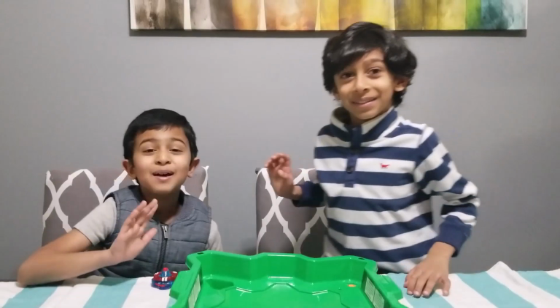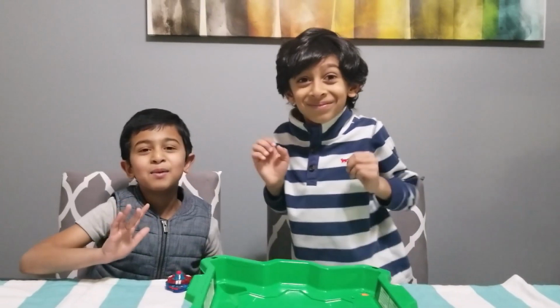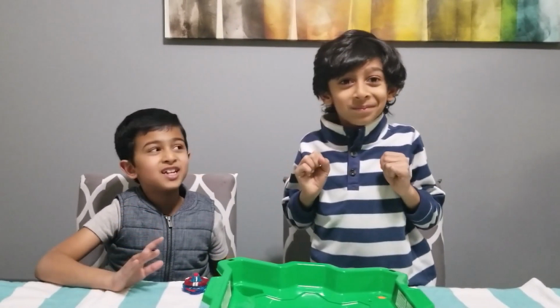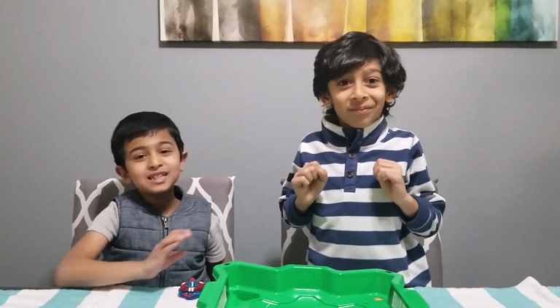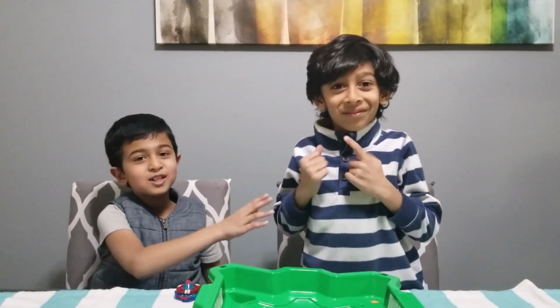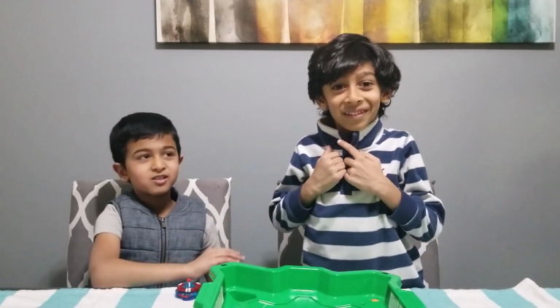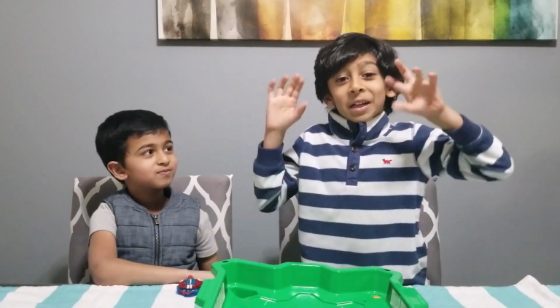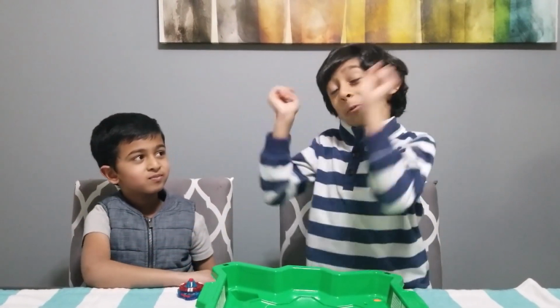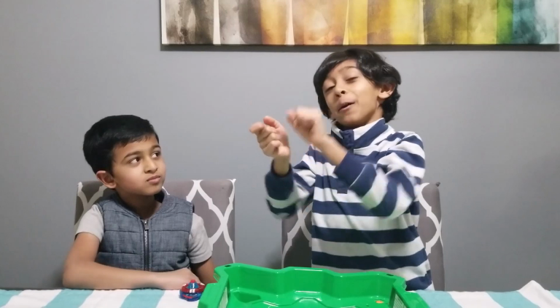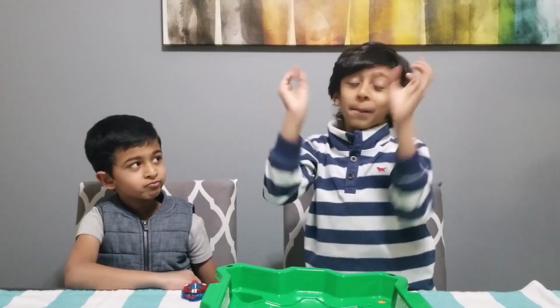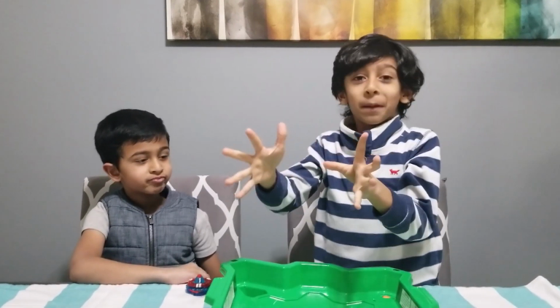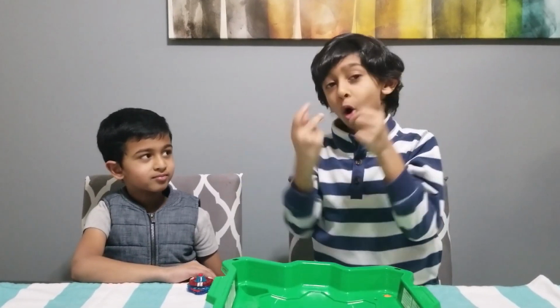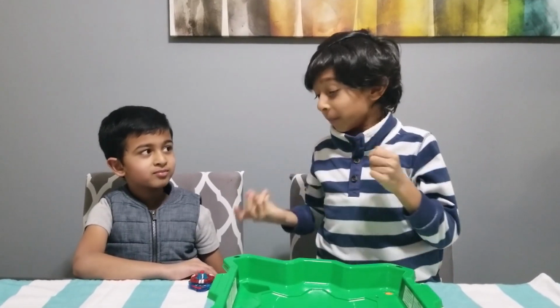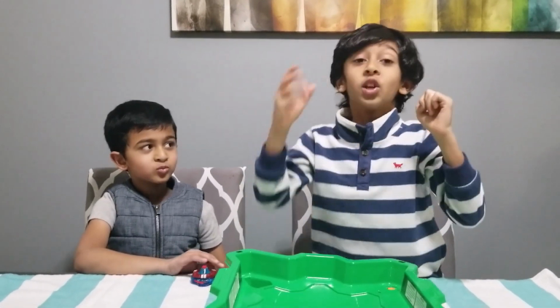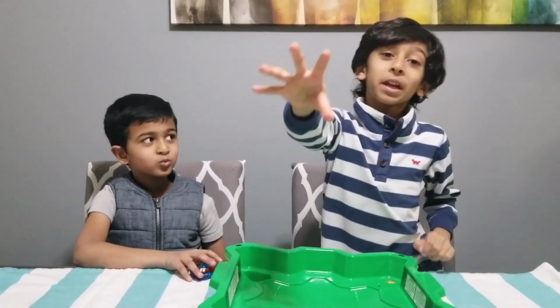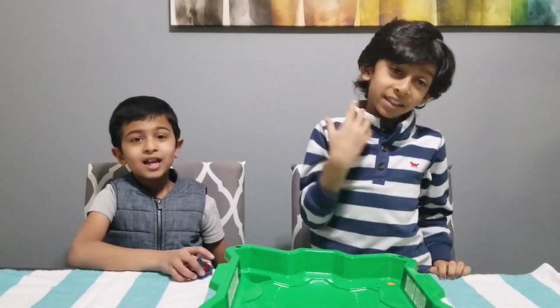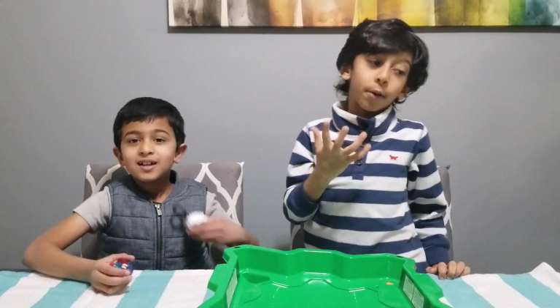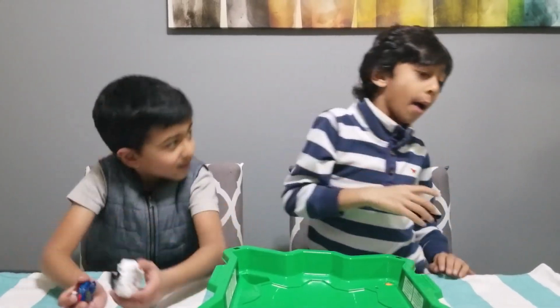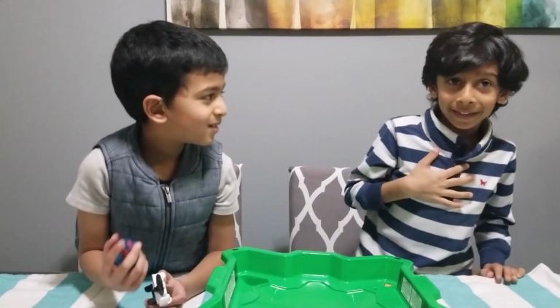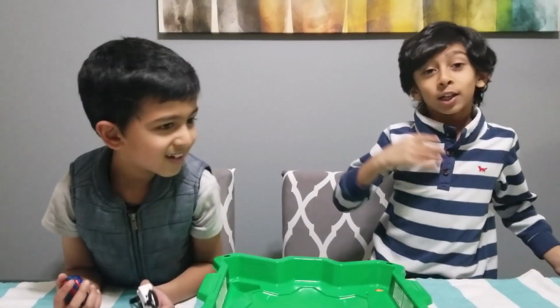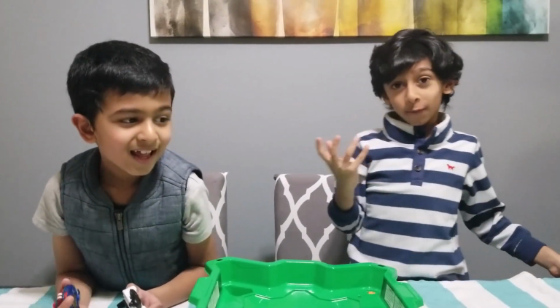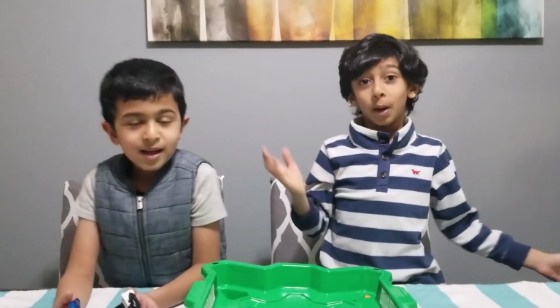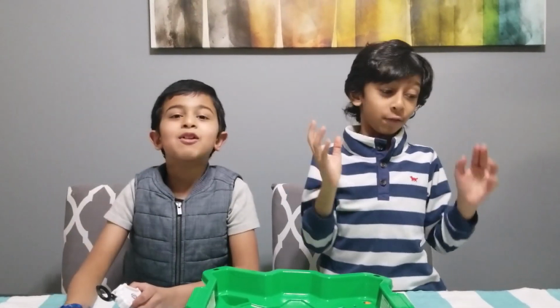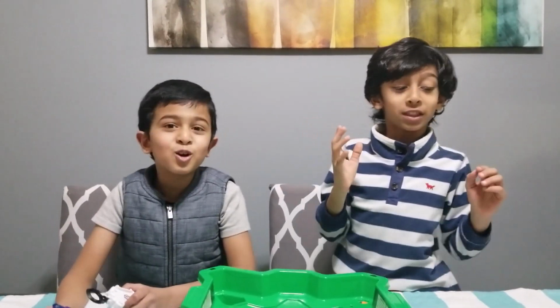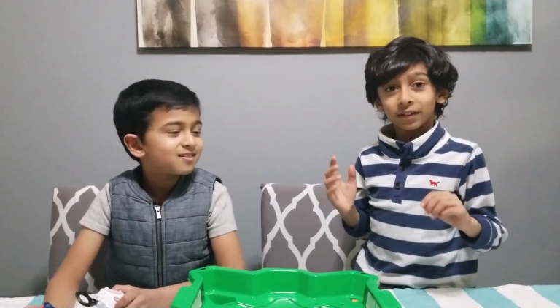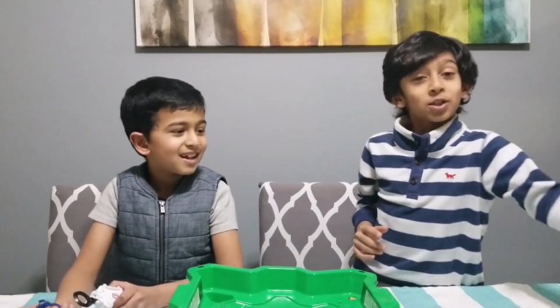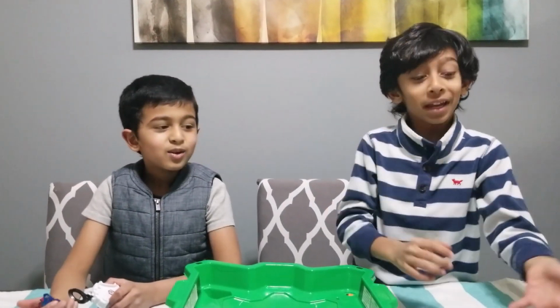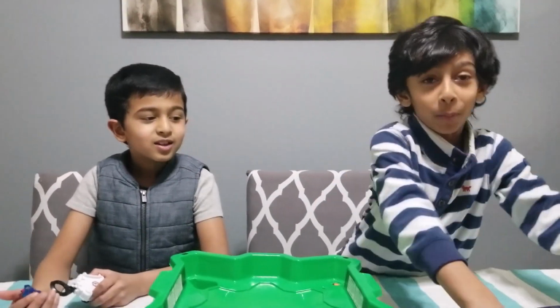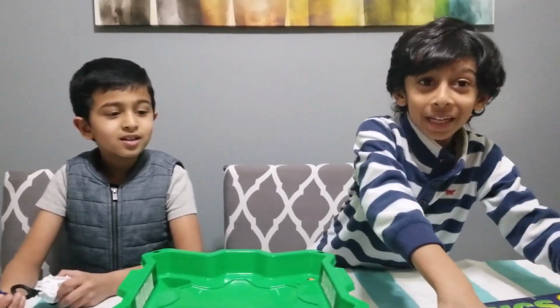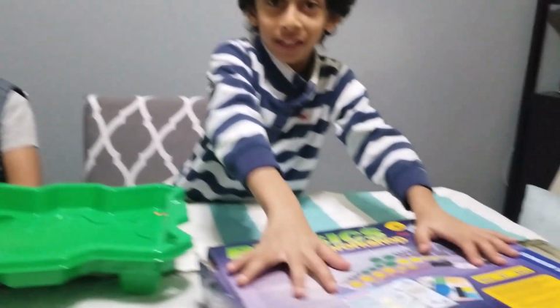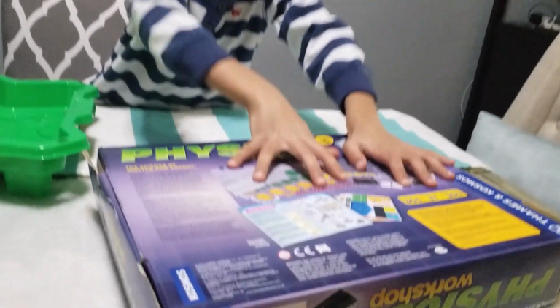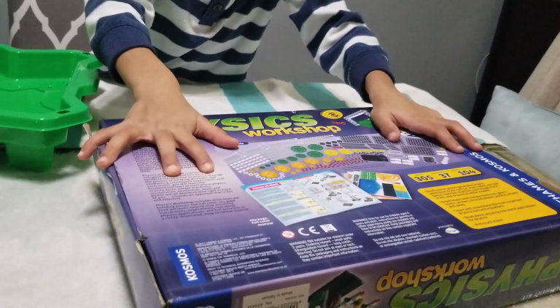My name is Rishi, and this is my friend's son. We wanted more Beyblades, so we asked my dad to give us some. But he refused. But he did bring us this physics kit.